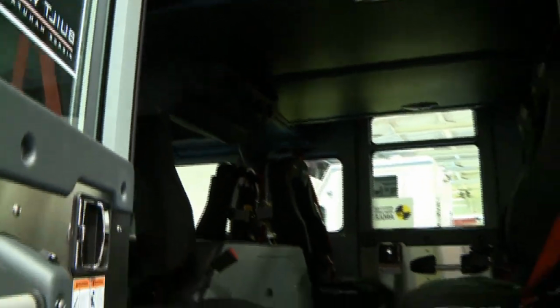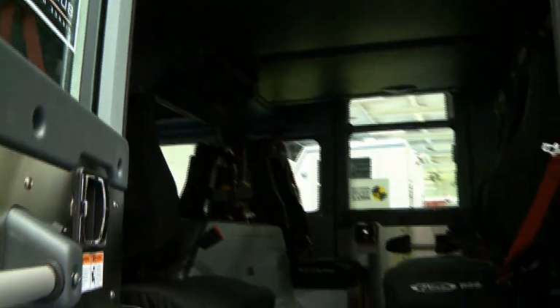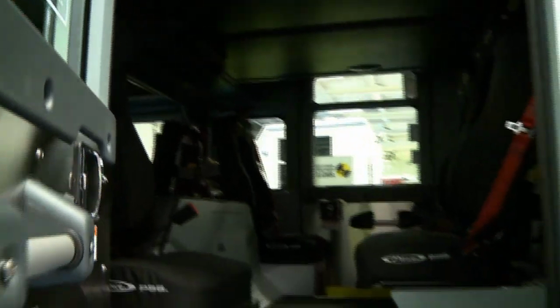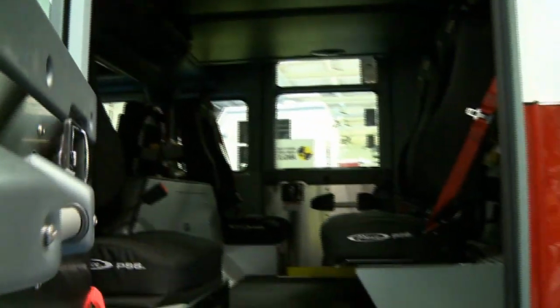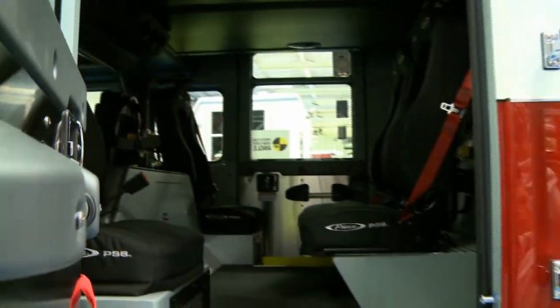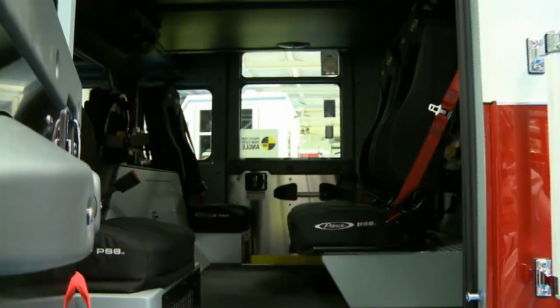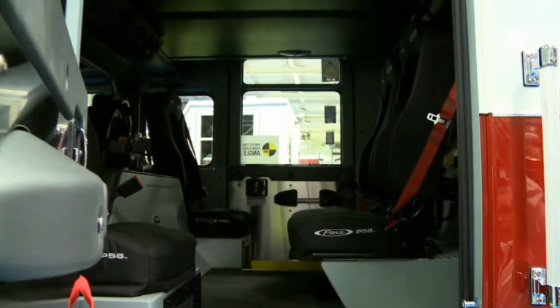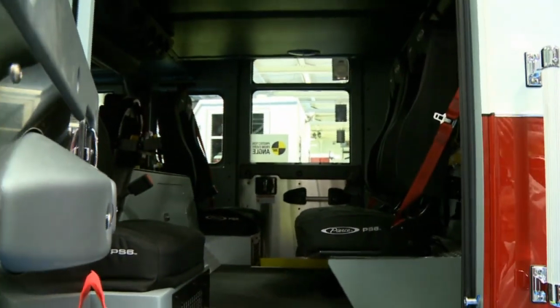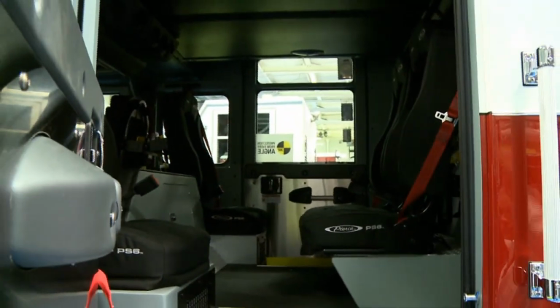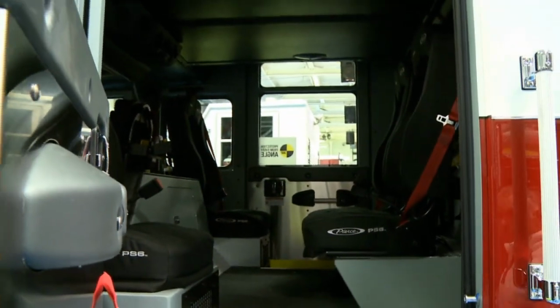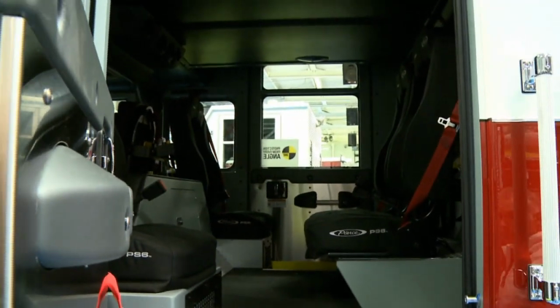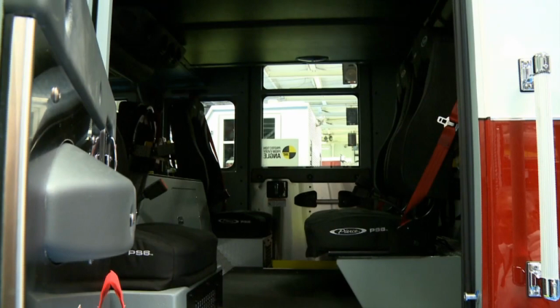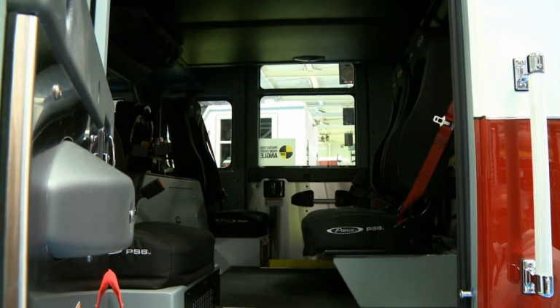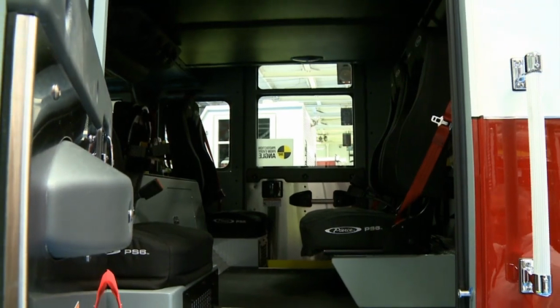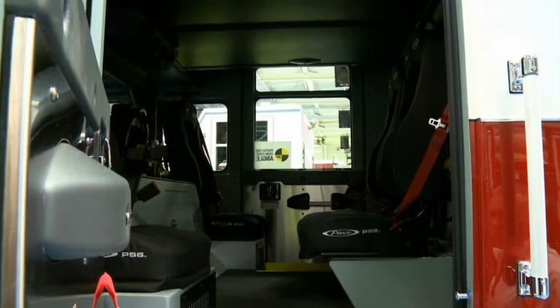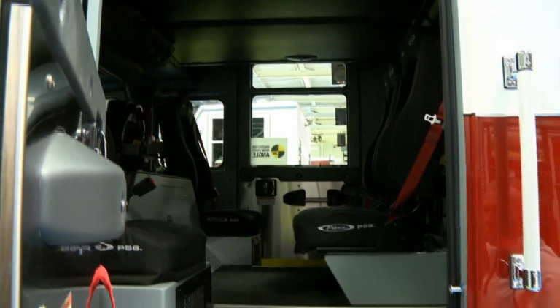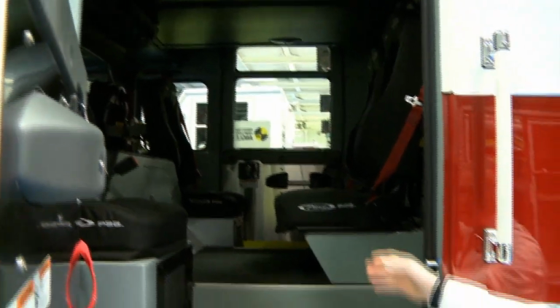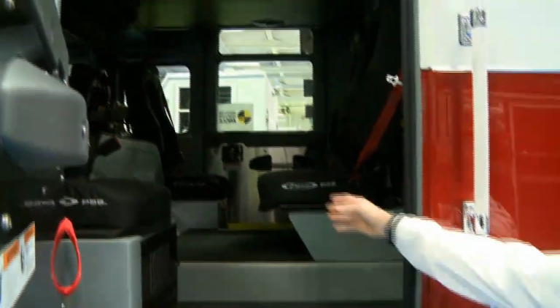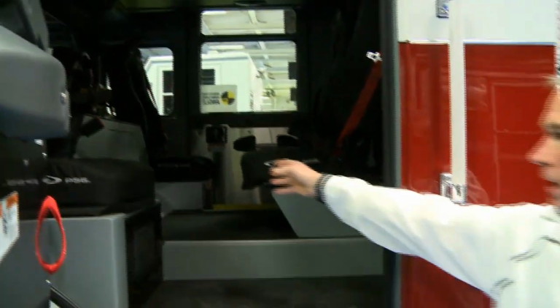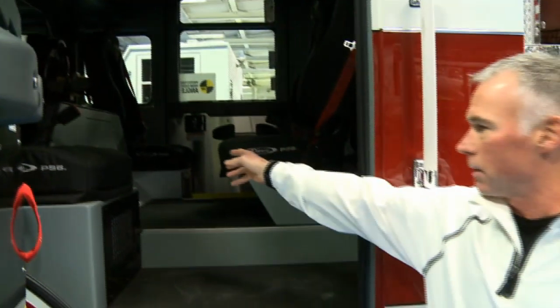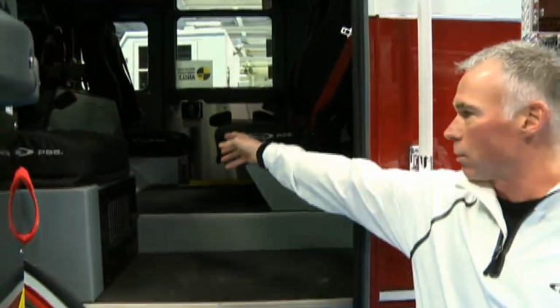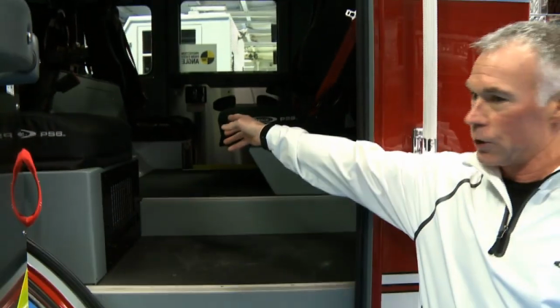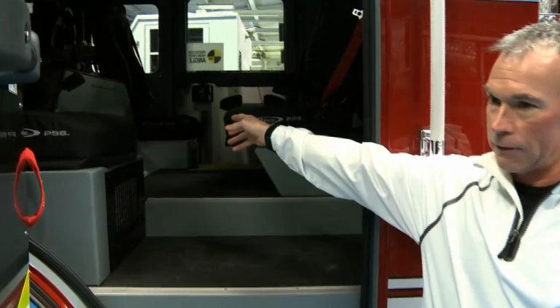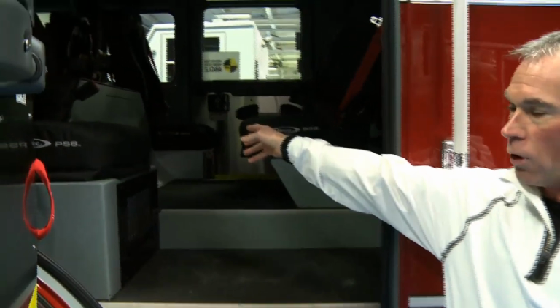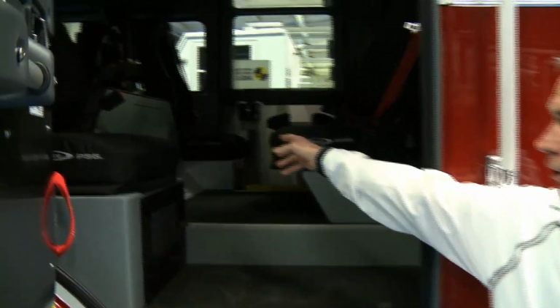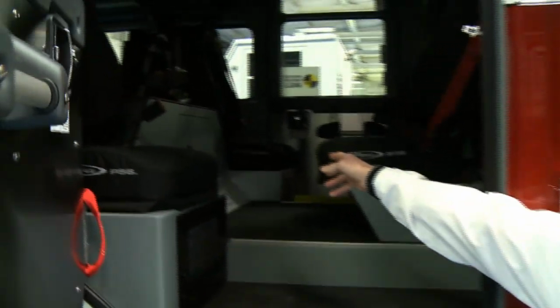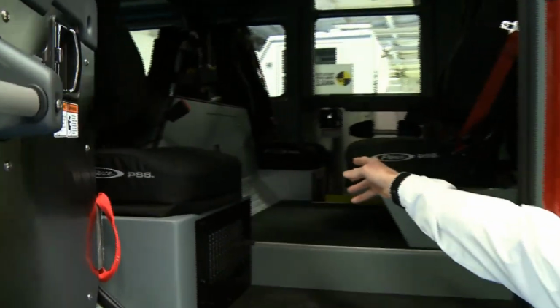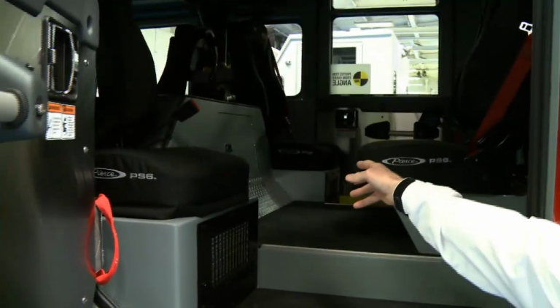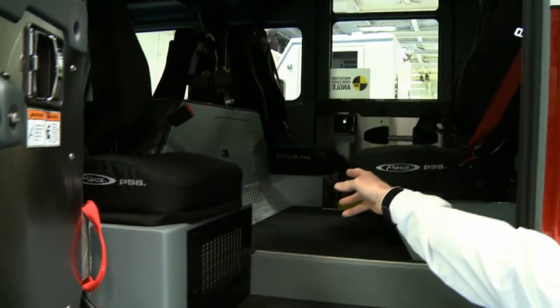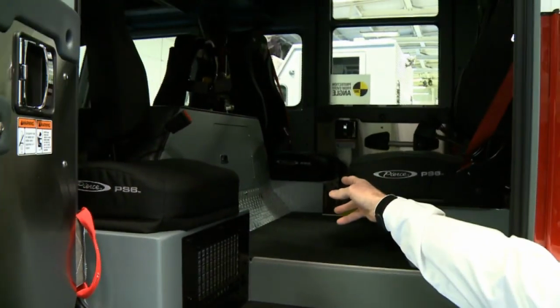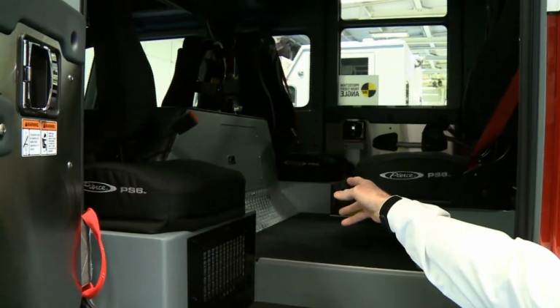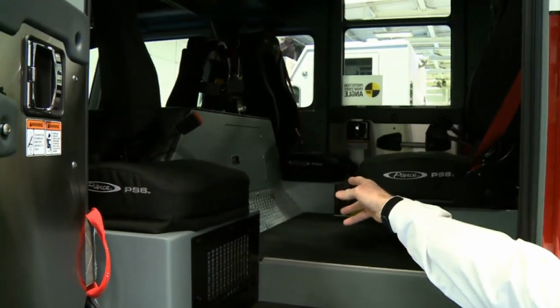The truck is outfitted with air conditioning. The back of the engine tunnel is where you would check for all your fluids — your daily fluid checks.